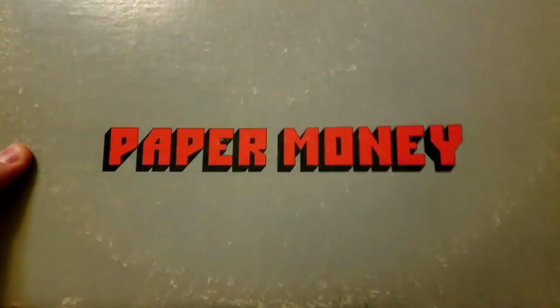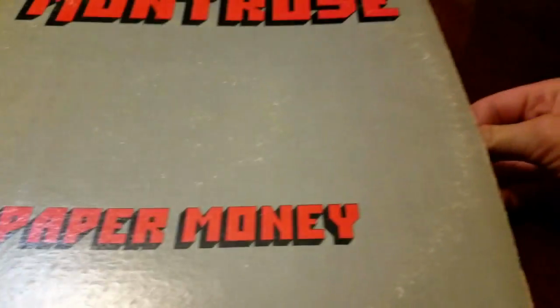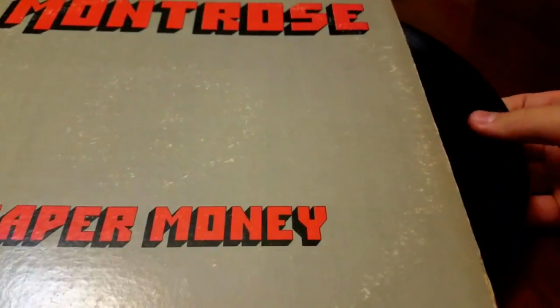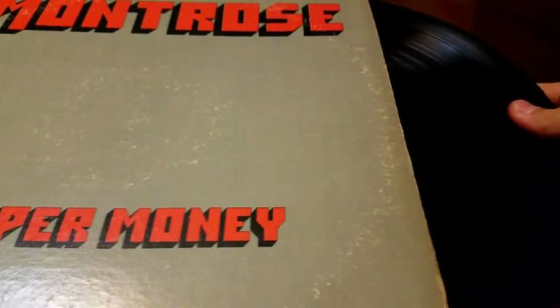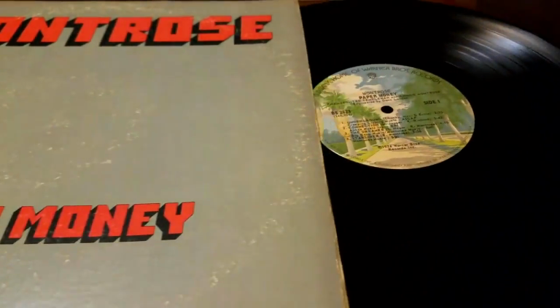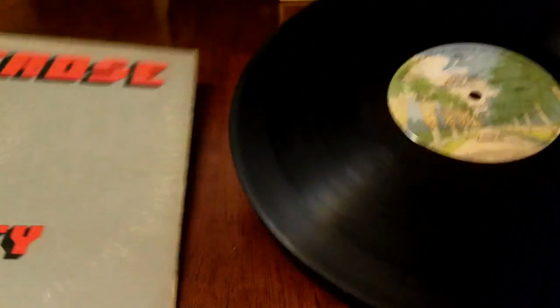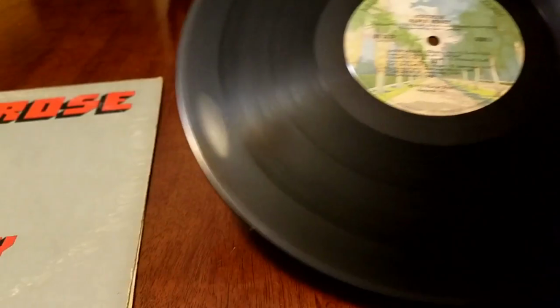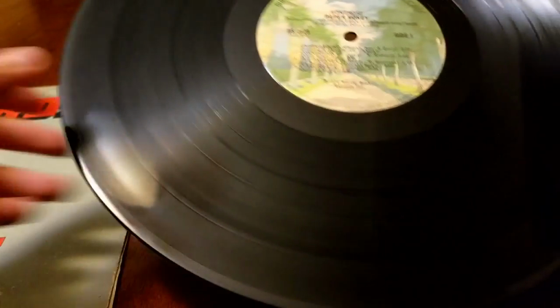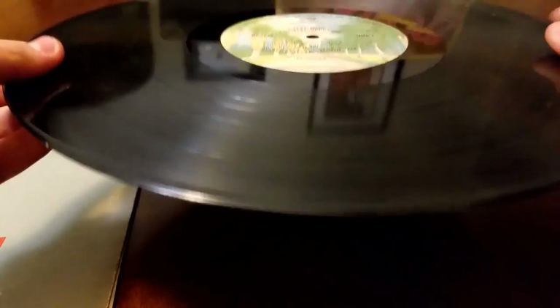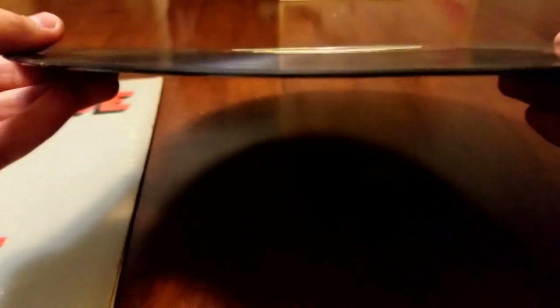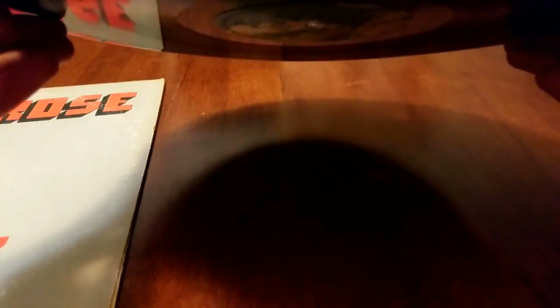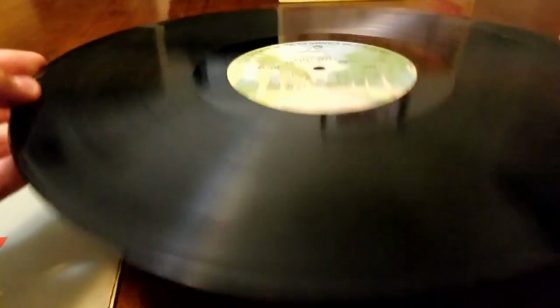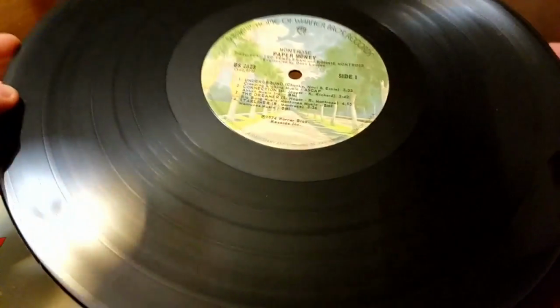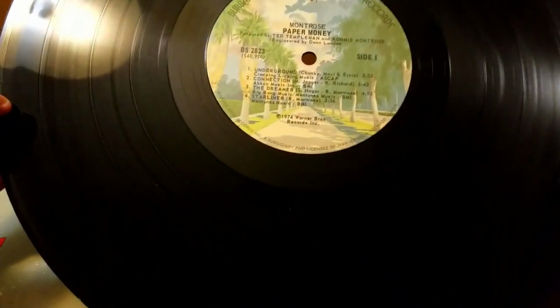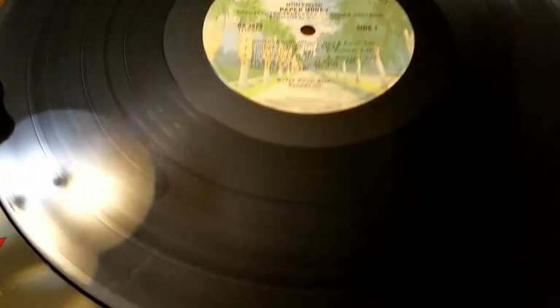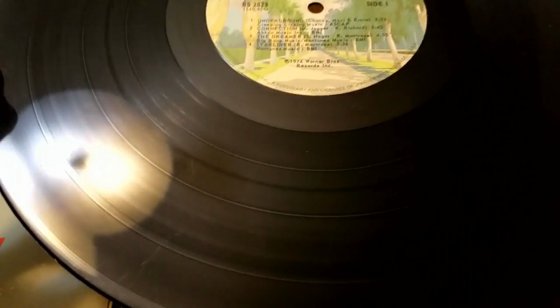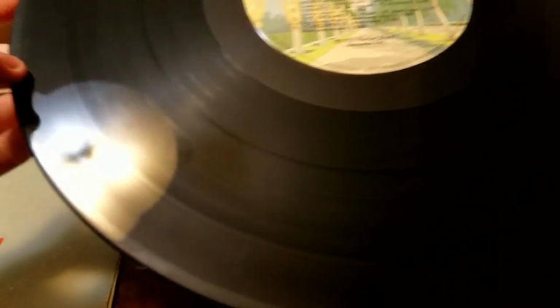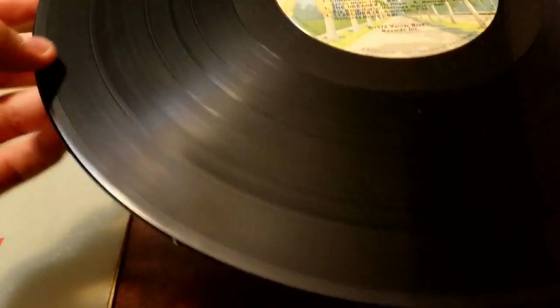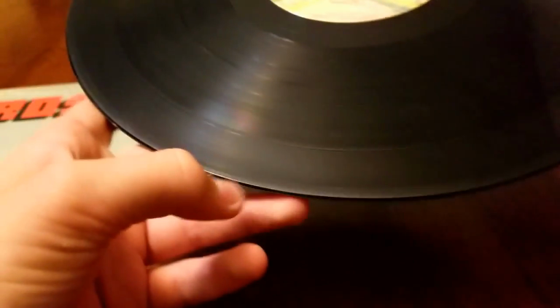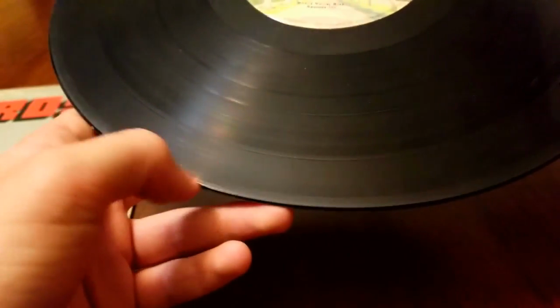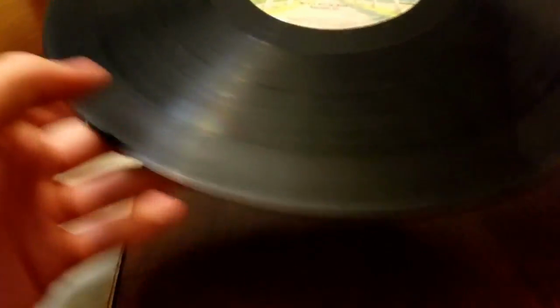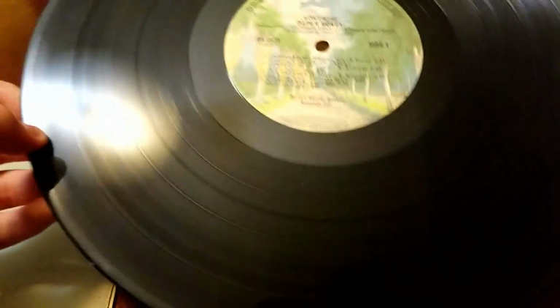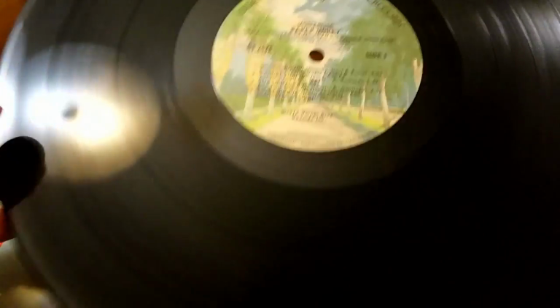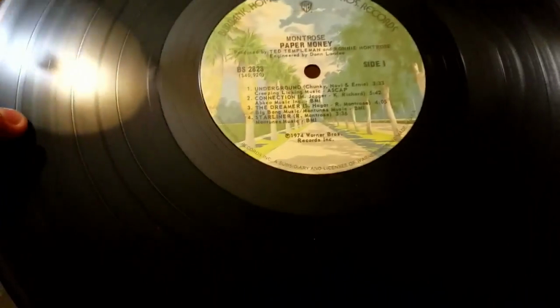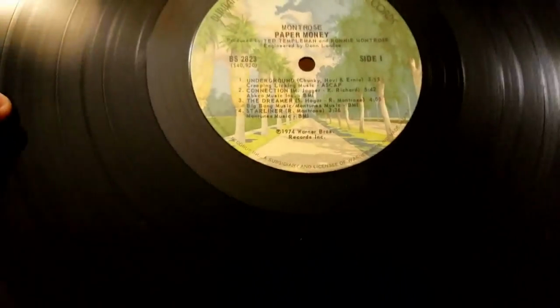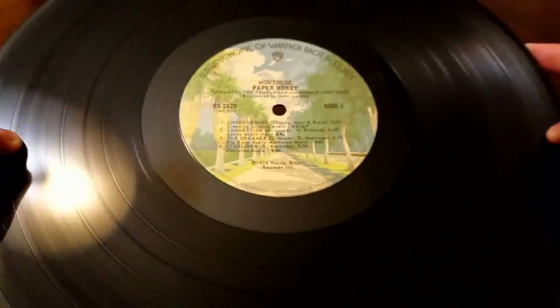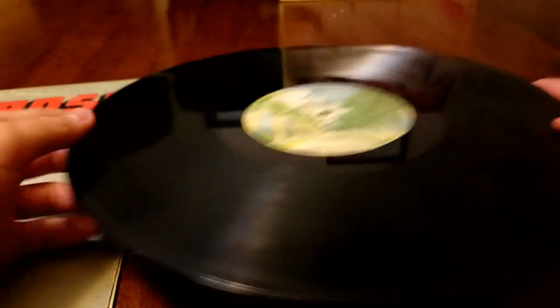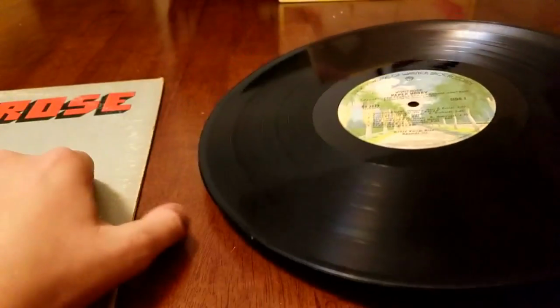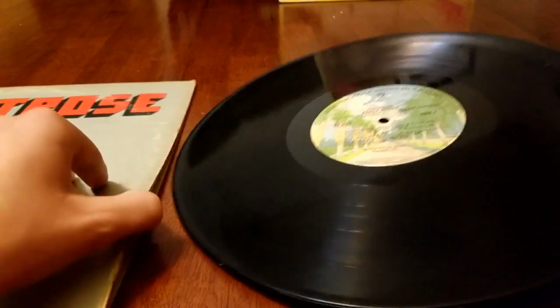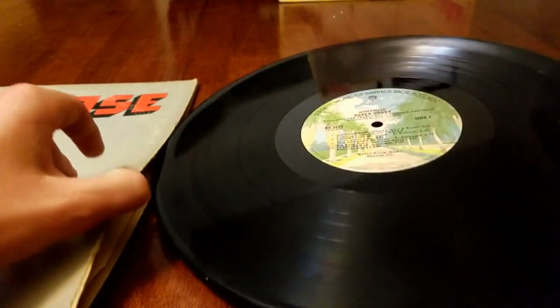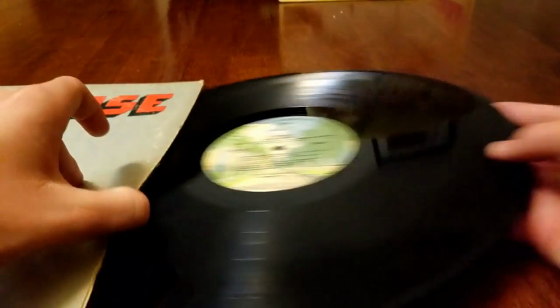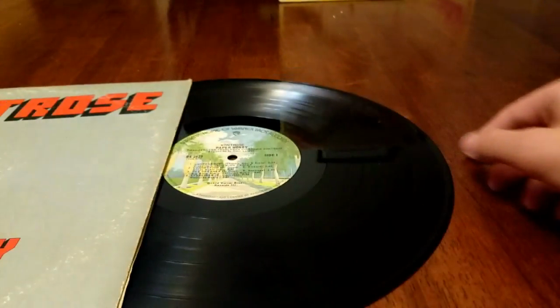But as we get into this, this one's not covered up. The record looks fairly decent, pretty good. I see some minor scratches here, but we don't need to worry about that. But yeah guys, this one is in fairly good condition.